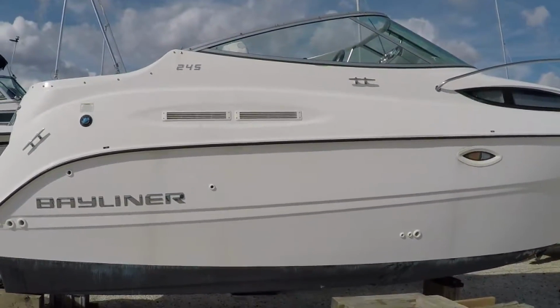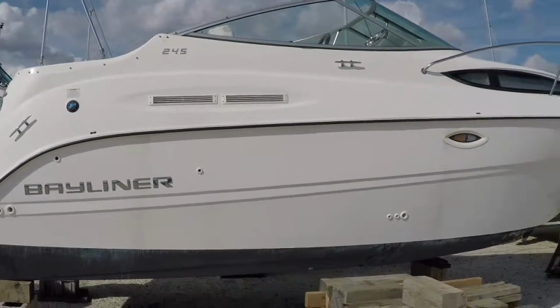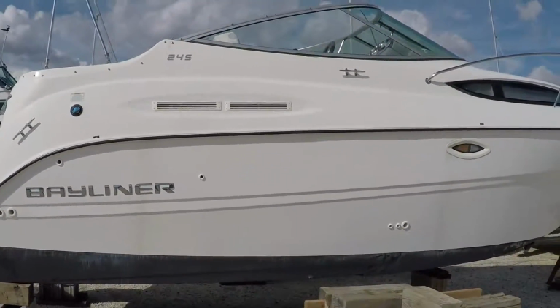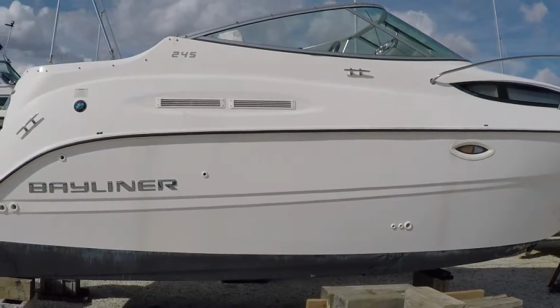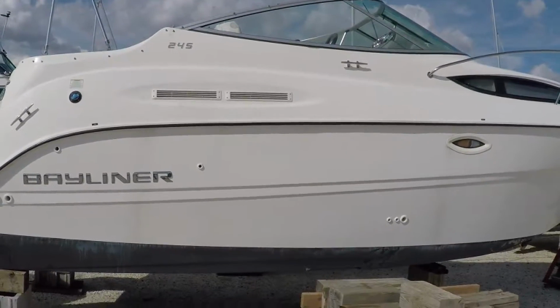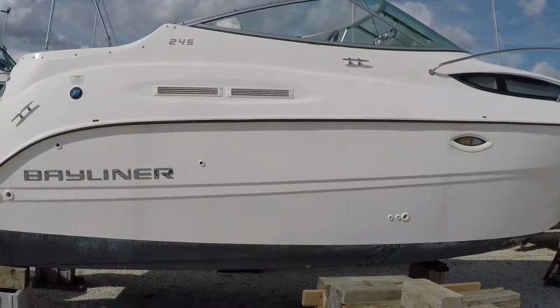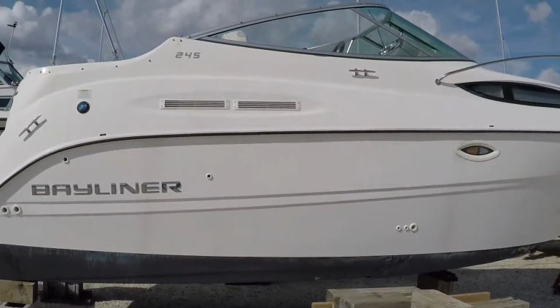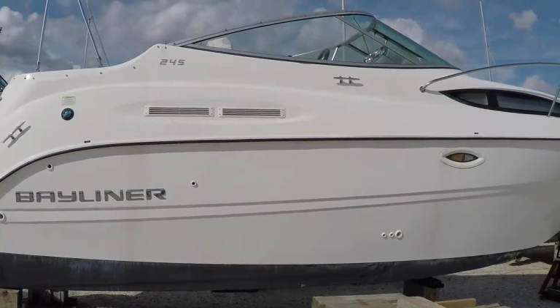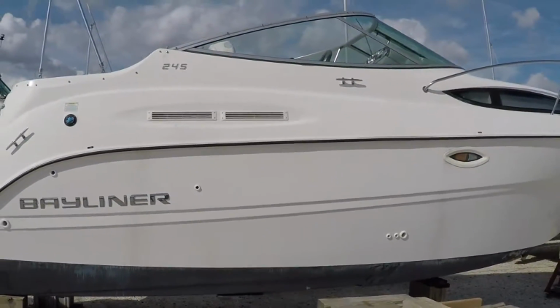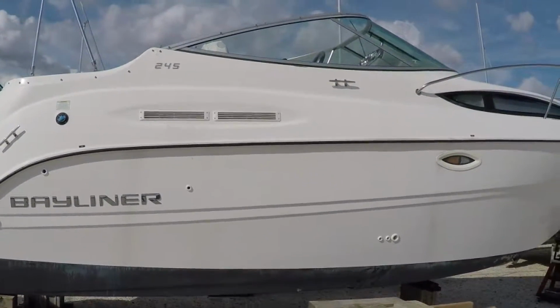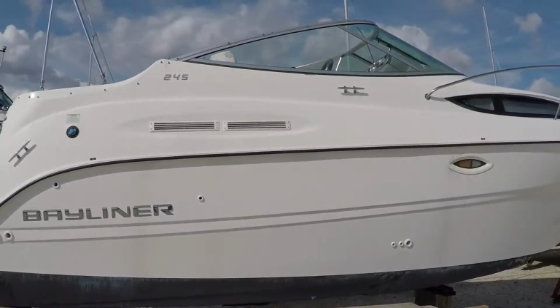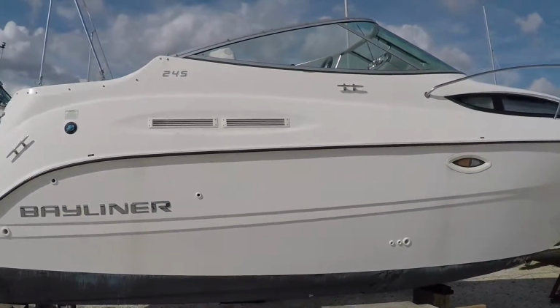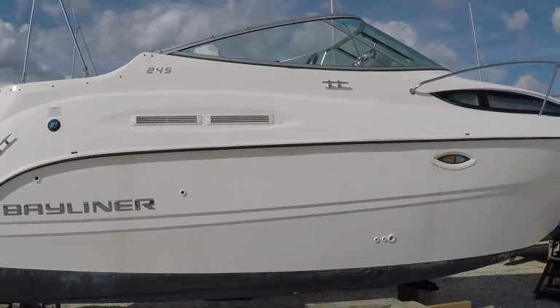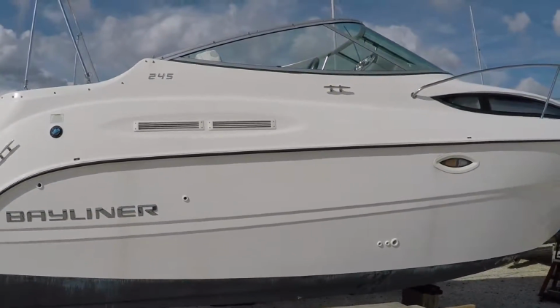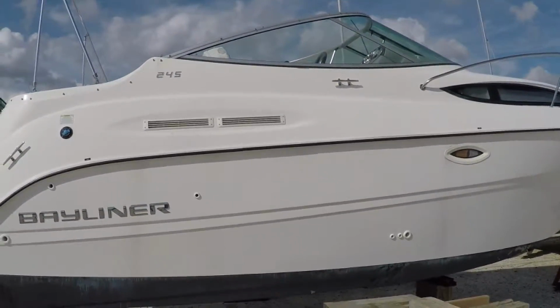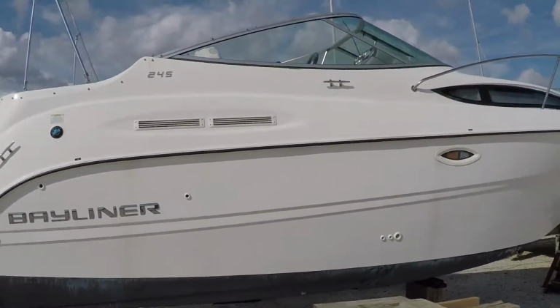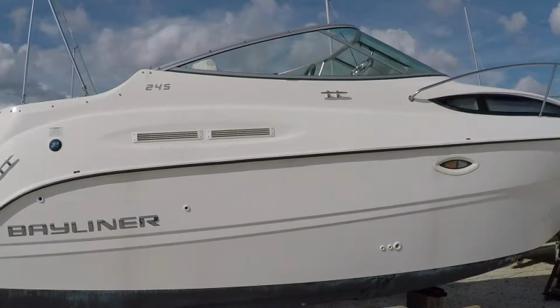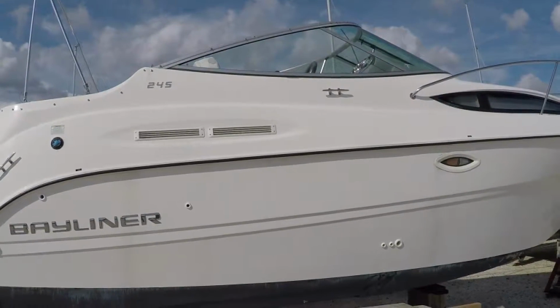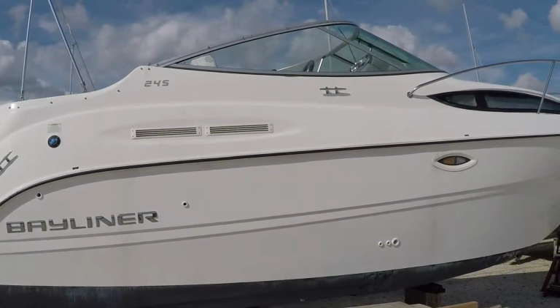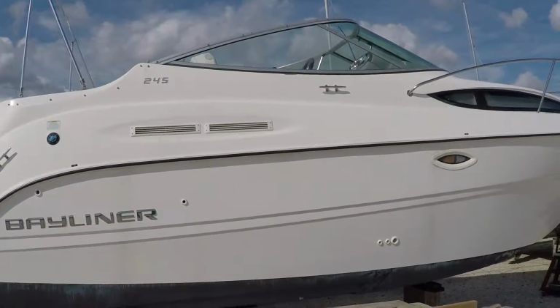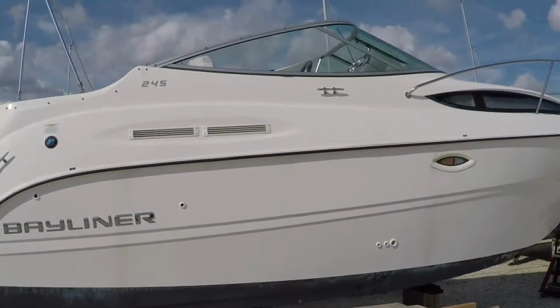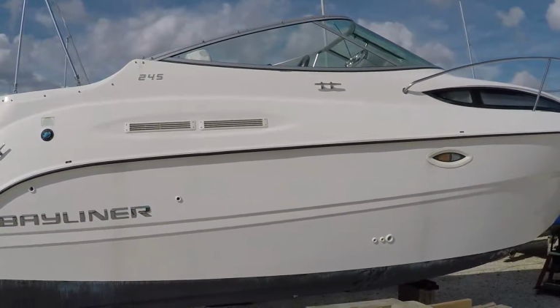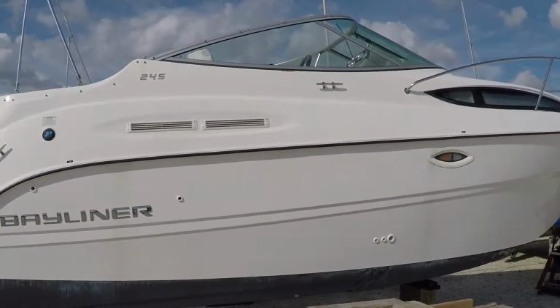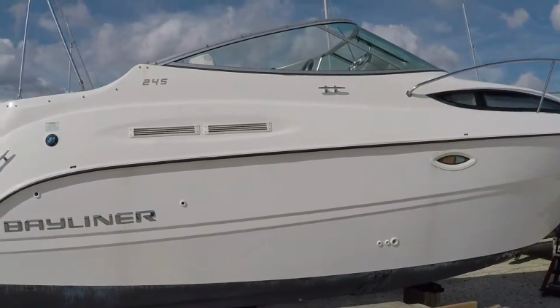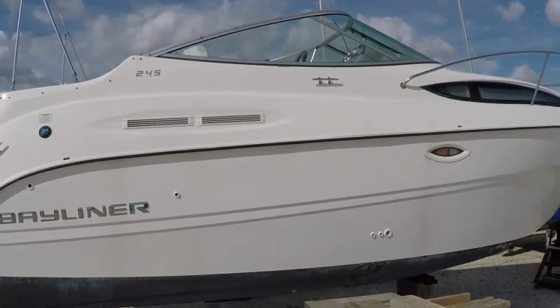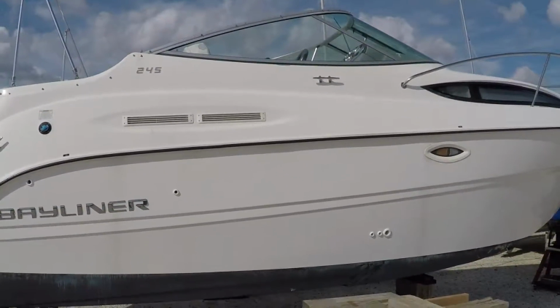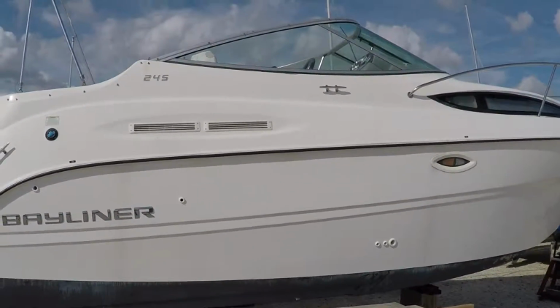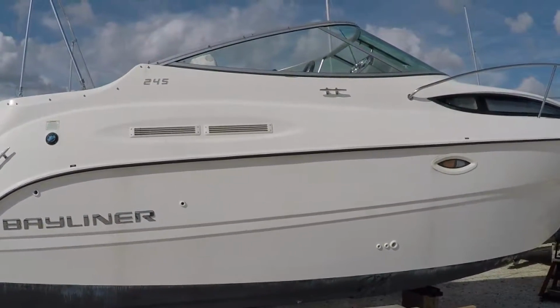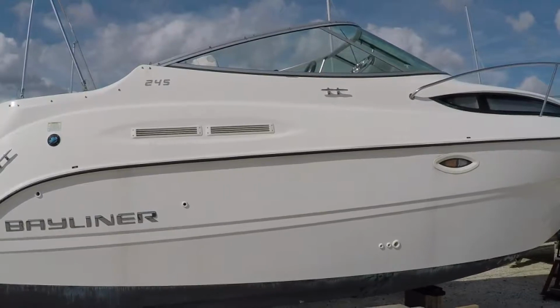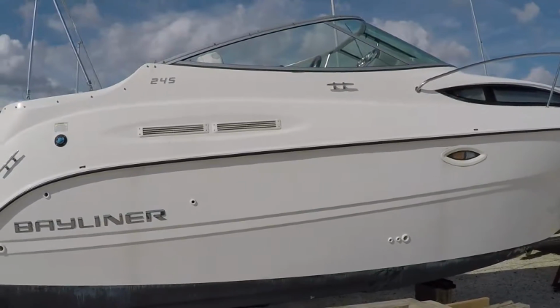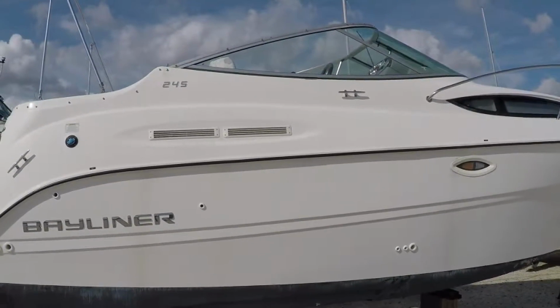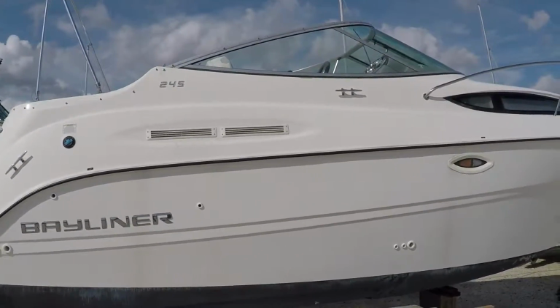Hello everyone, this is Chris, 7 Seas Marine, doing a video today on a Bayliner 245 Cruiser. It's a 2011, super low hours at around 50.